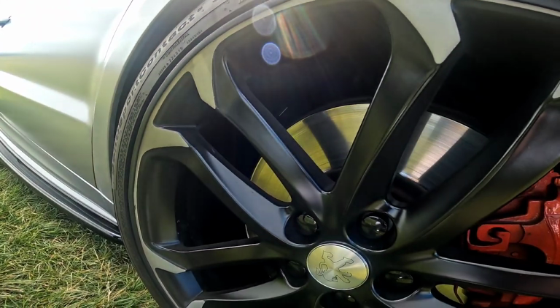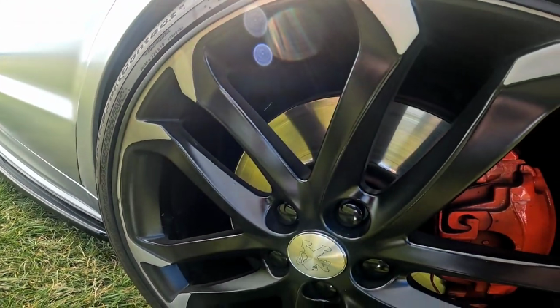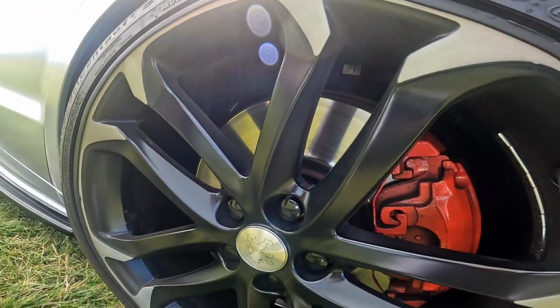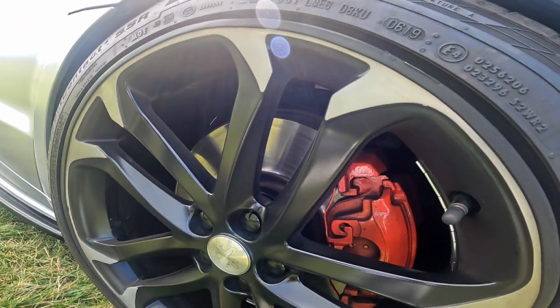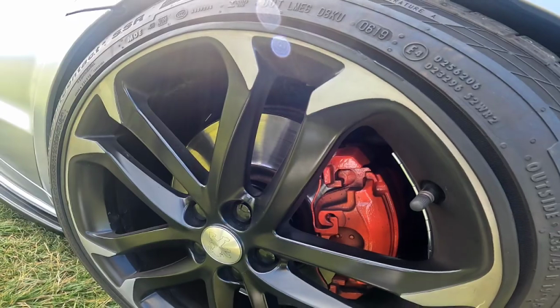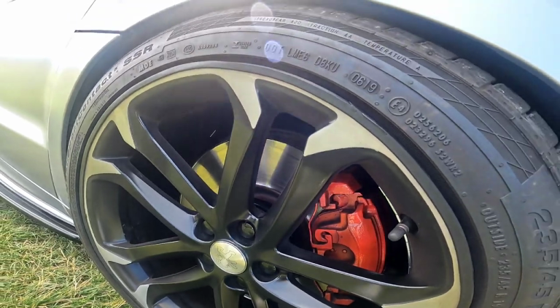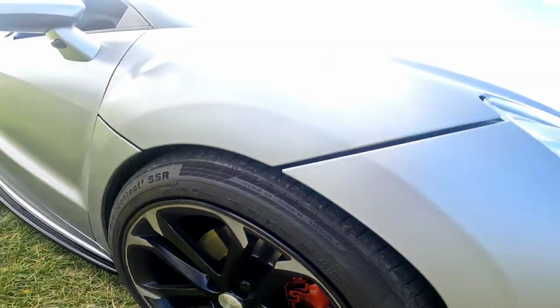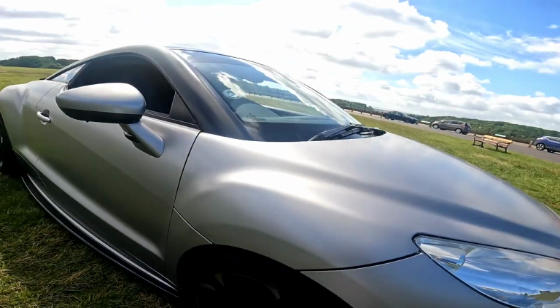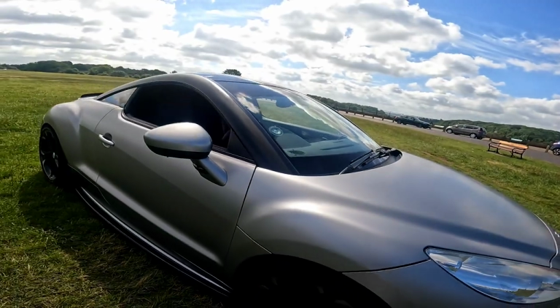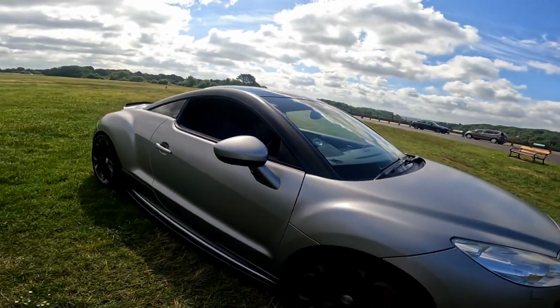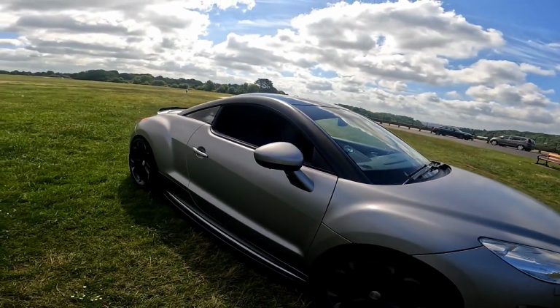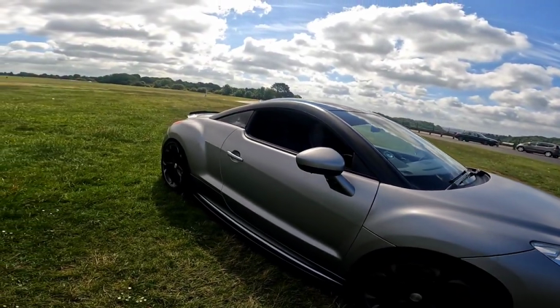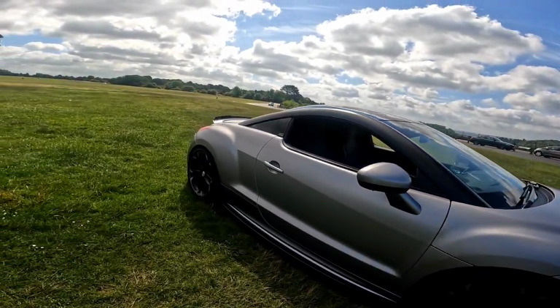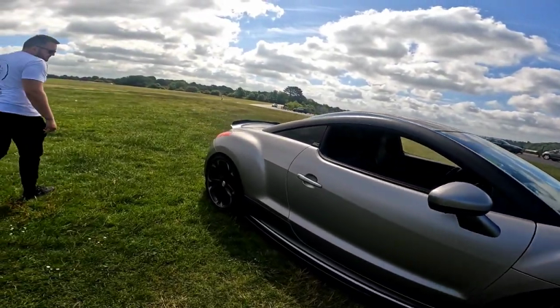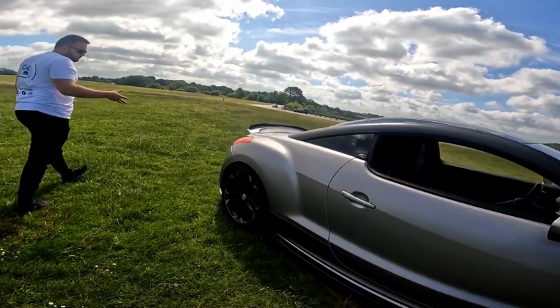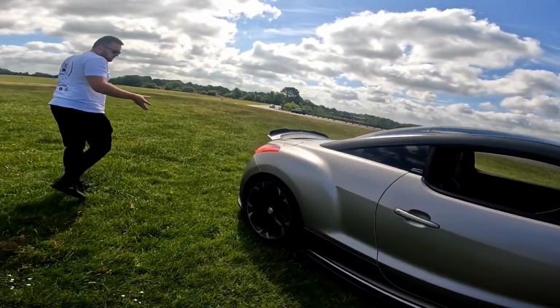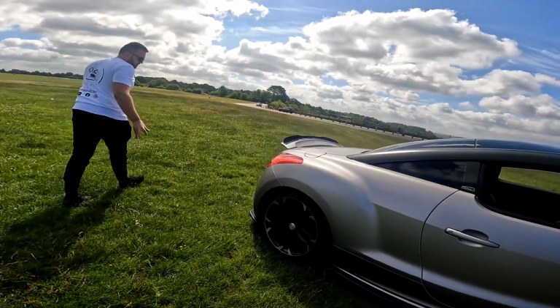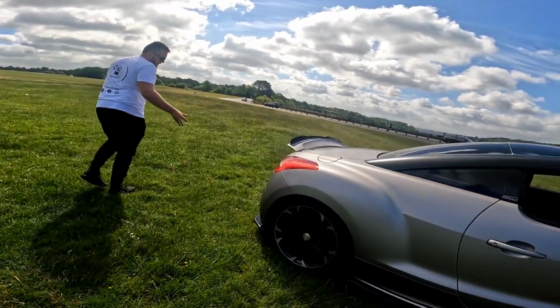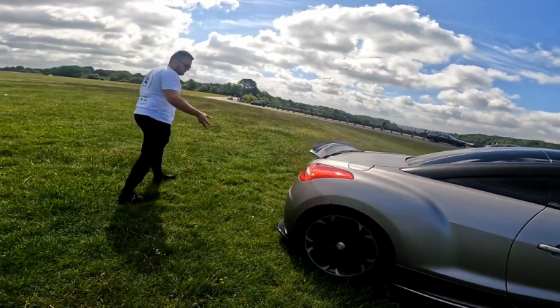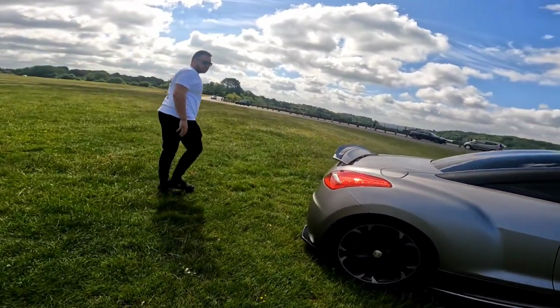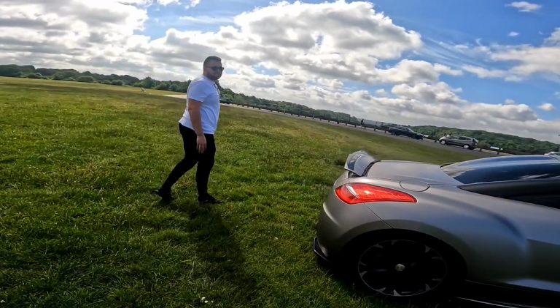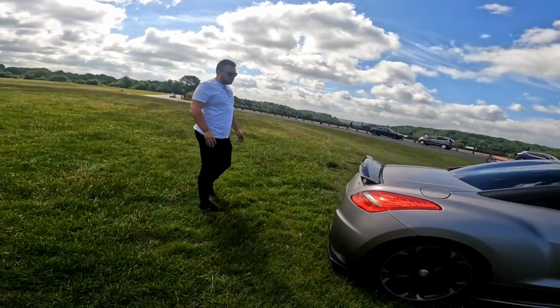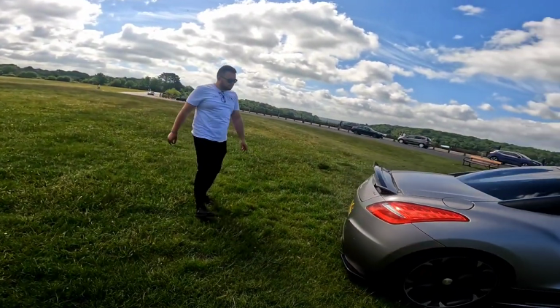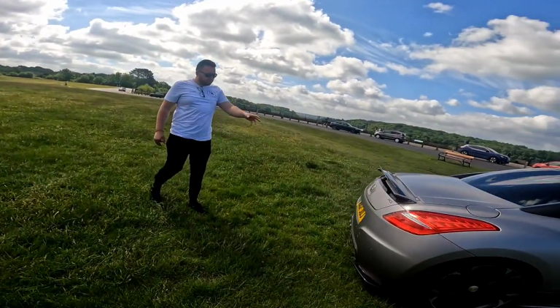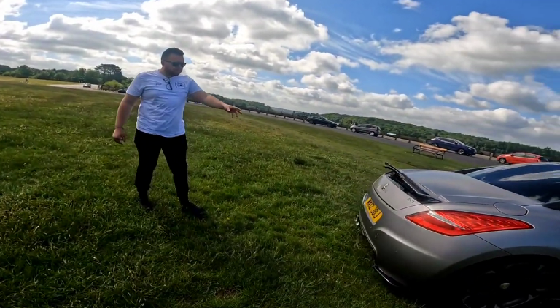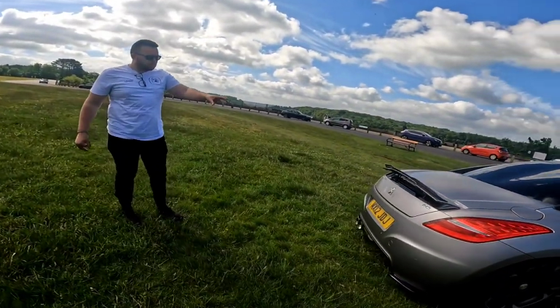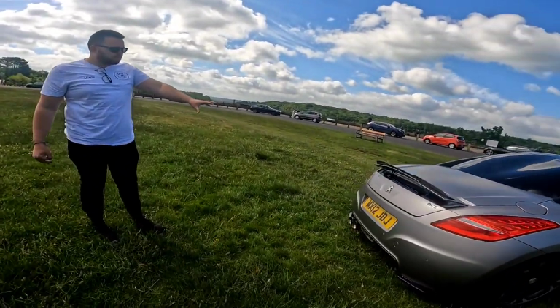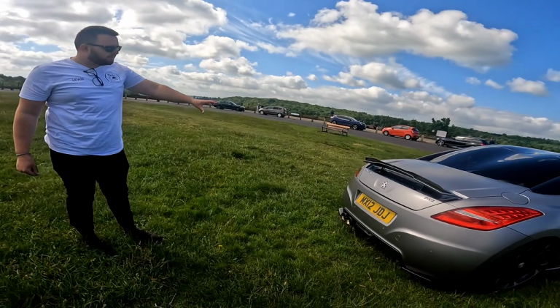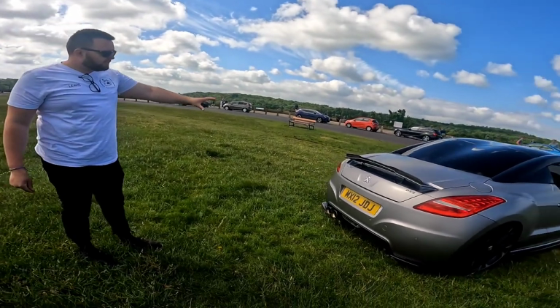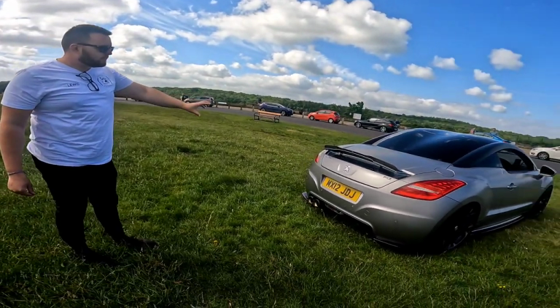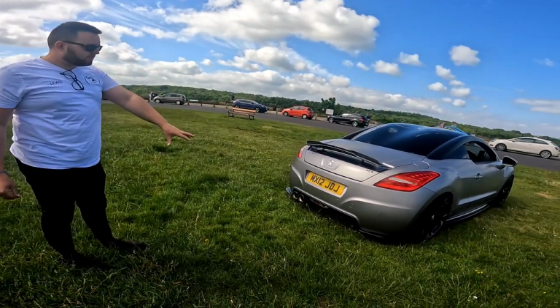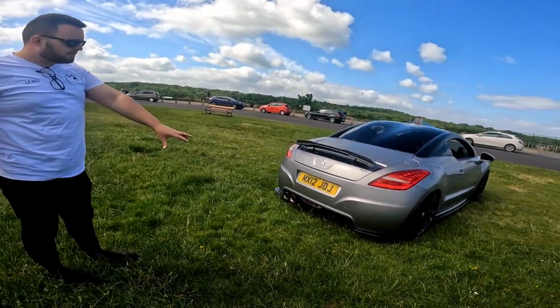The brushed aluminium centre caps fit really nicely. I've done the brake calipers as well on the front - all red. It's all small touches that help to make the car look how it does. On the back, we've got the Maxton rear lip and we've got the side spats.